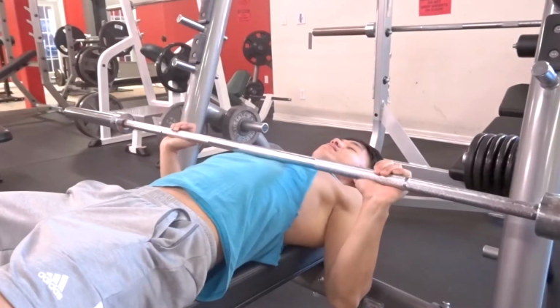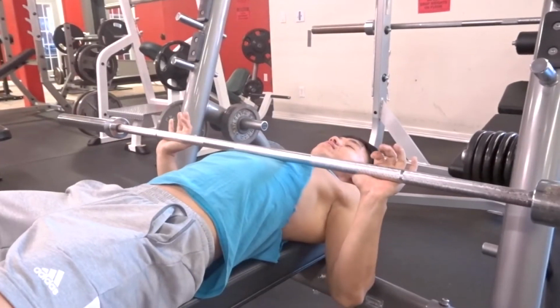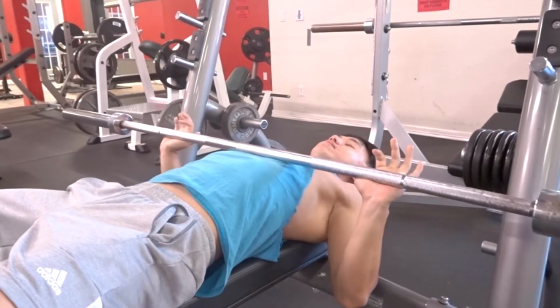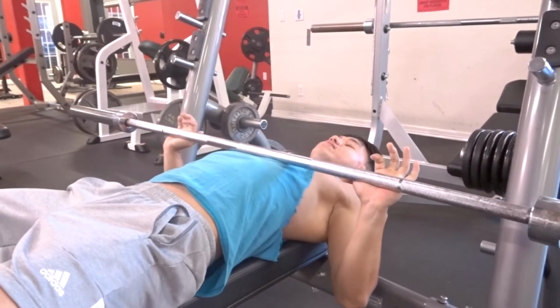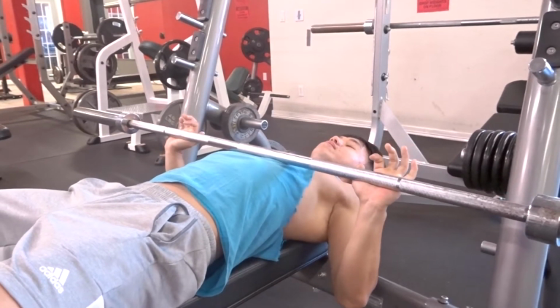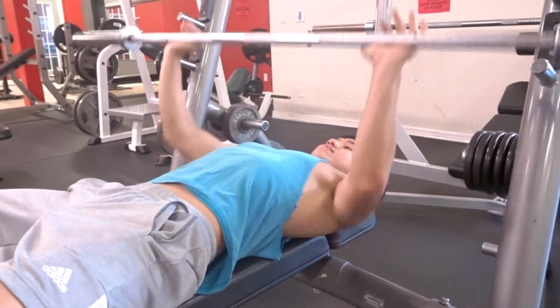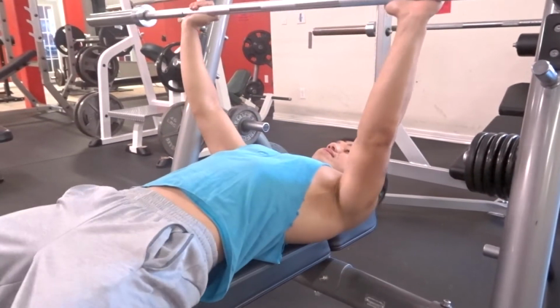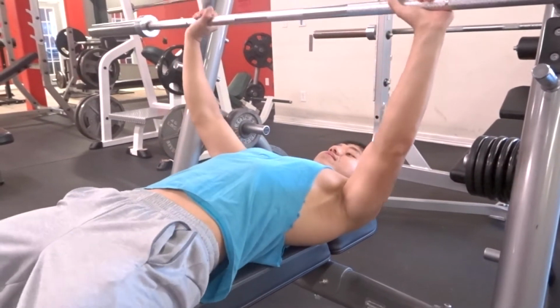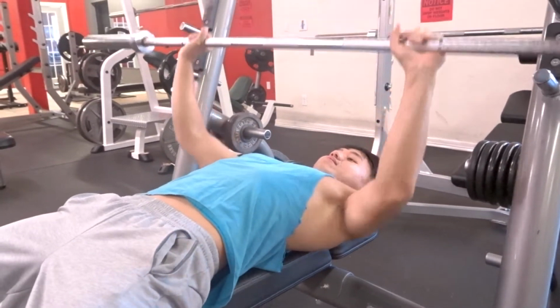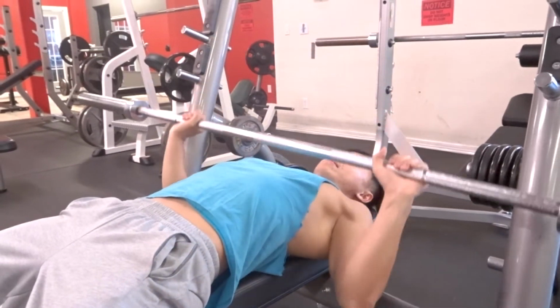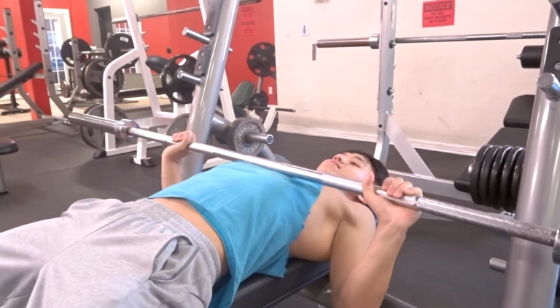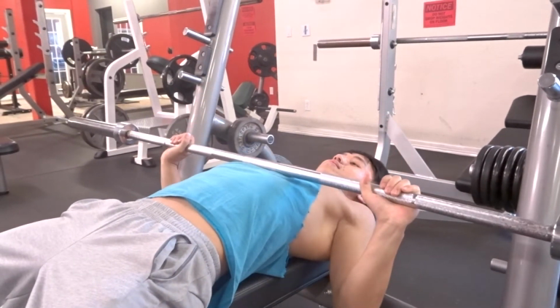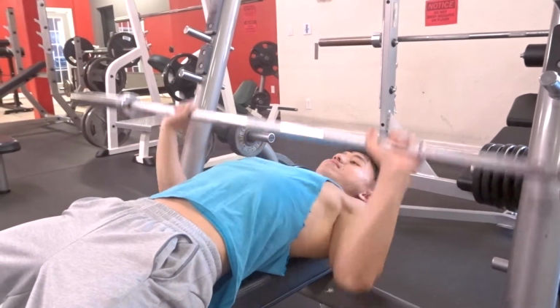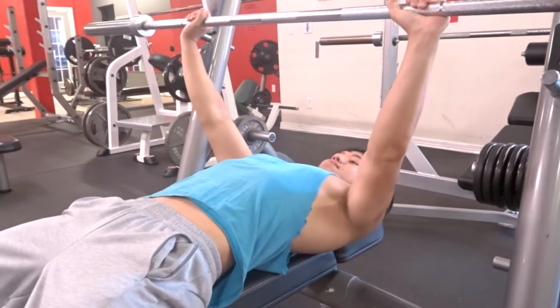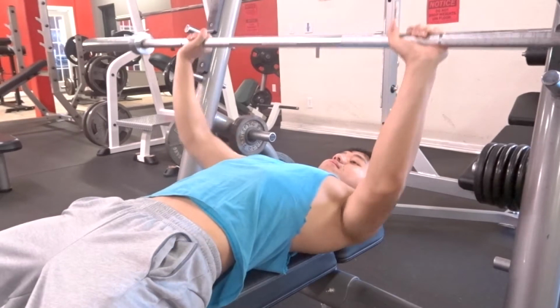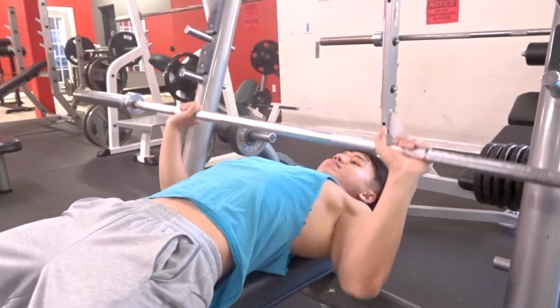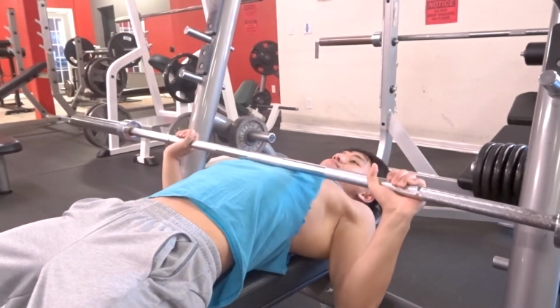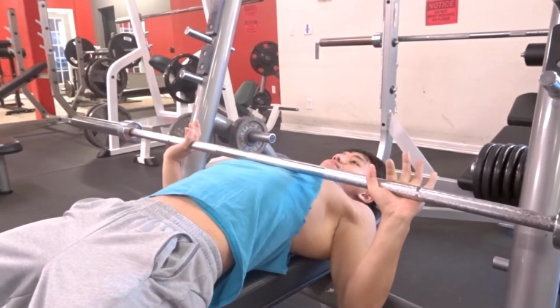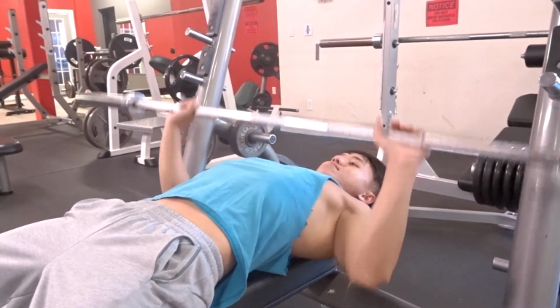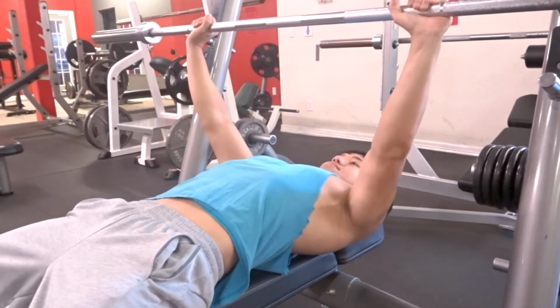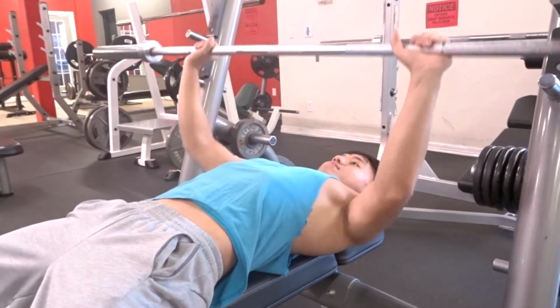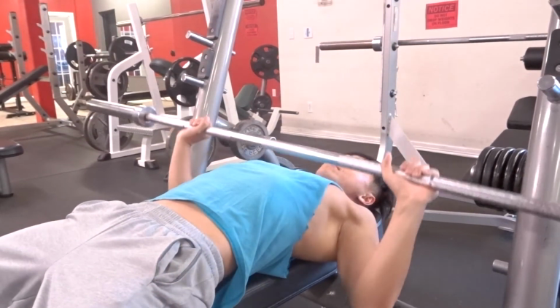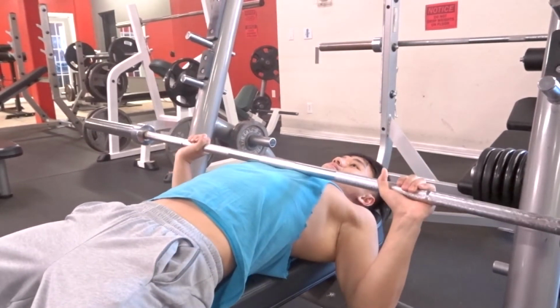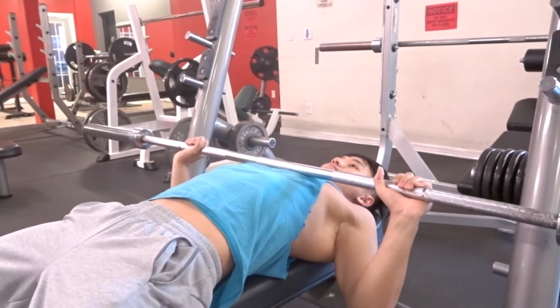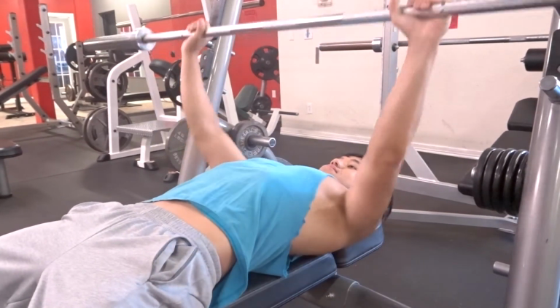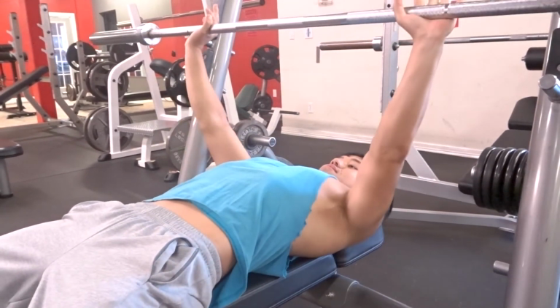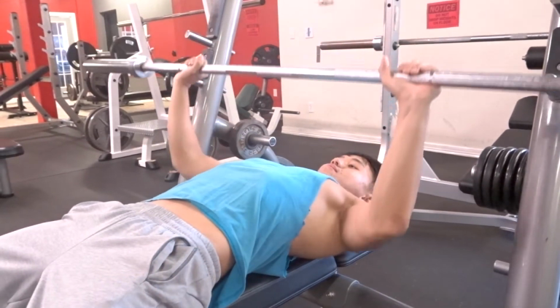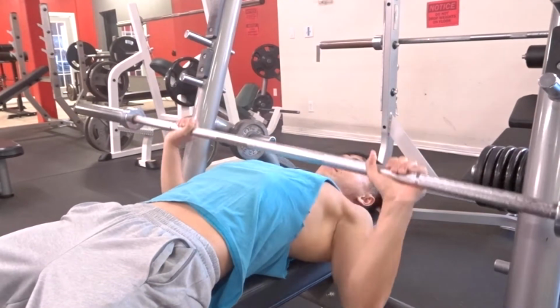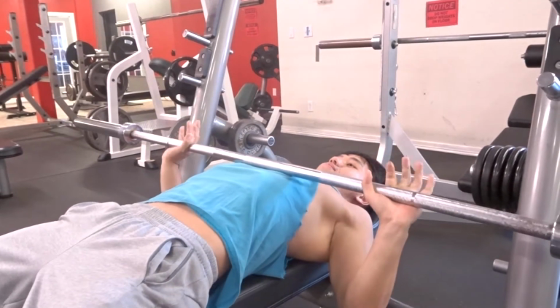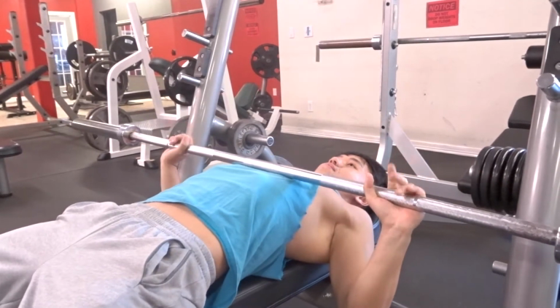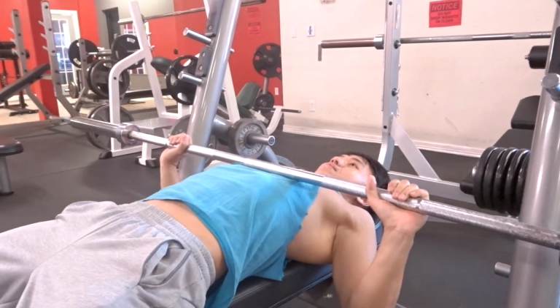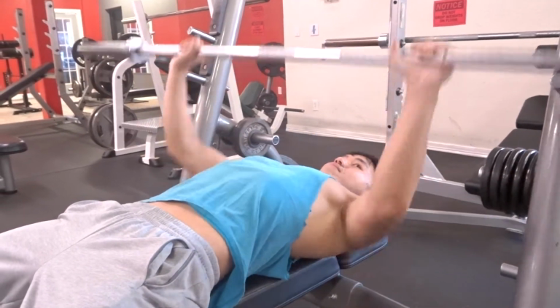Hey guys, how's it going? So I've decided to try the bodyweight challenge by Steve Cook. Yes, I know I'm late to the party, but I don't care. I've always wanted to see if I could do a hundred reps with my body weight. For warm-ups I like to start with the bar always — it helps me get loose and gets my mind ready.